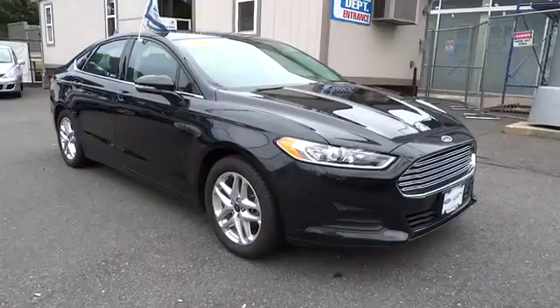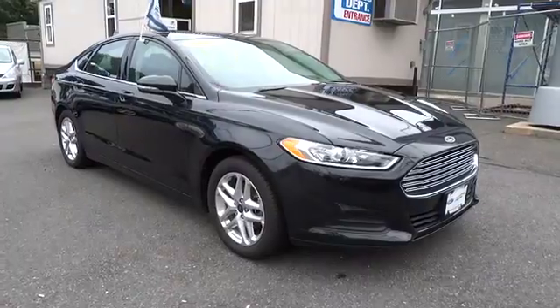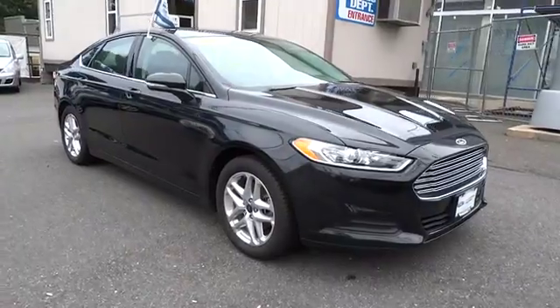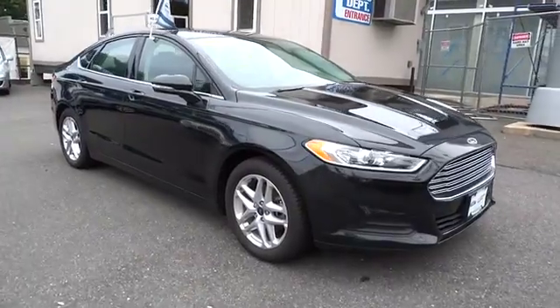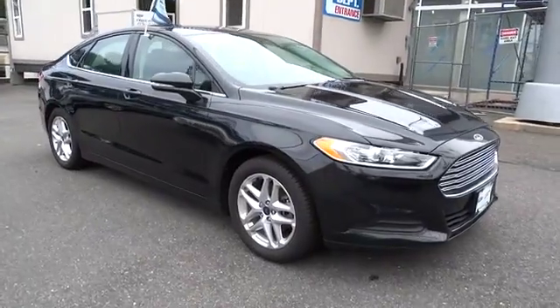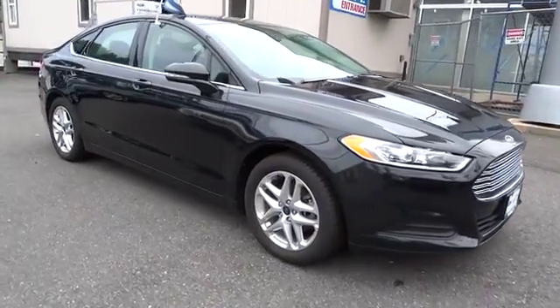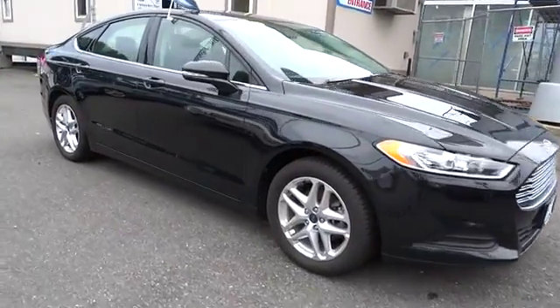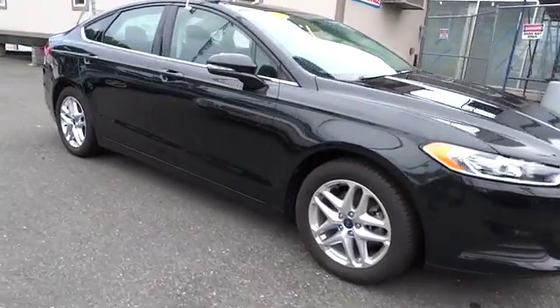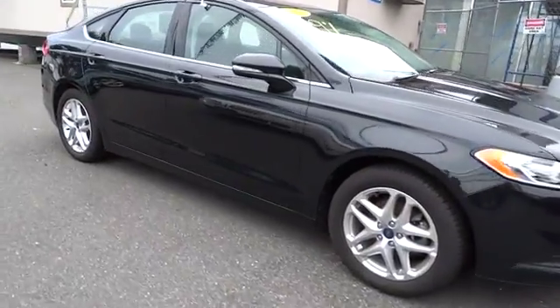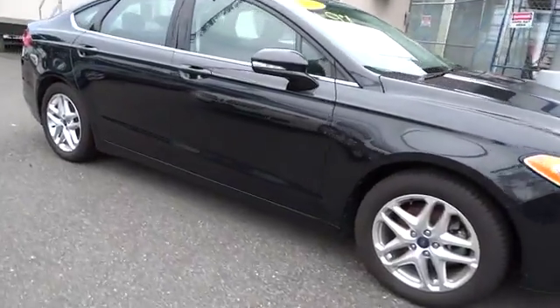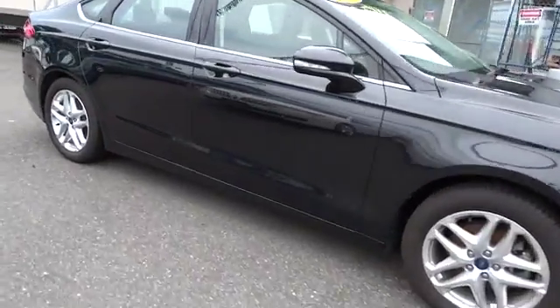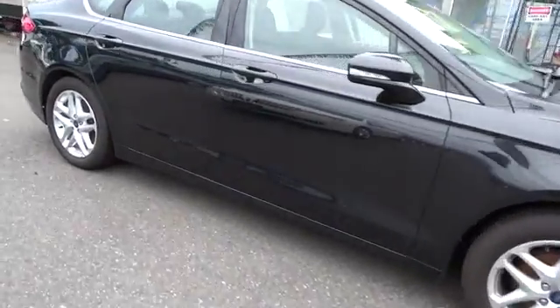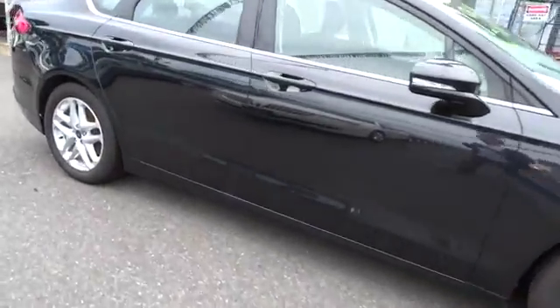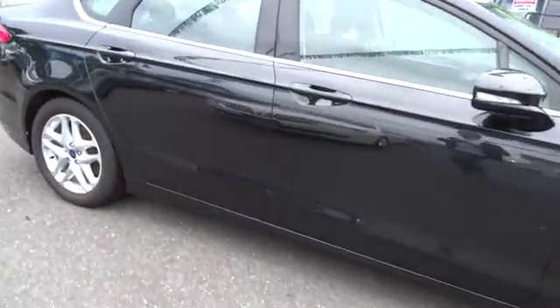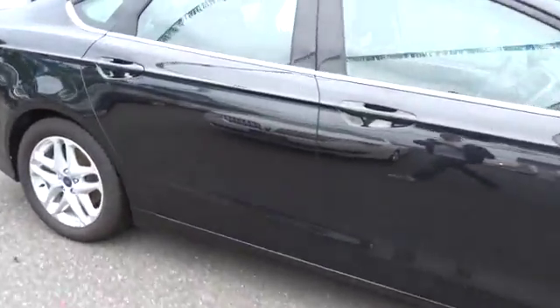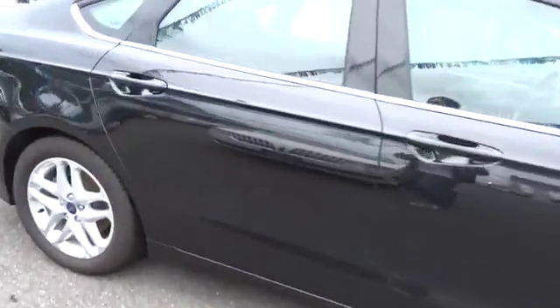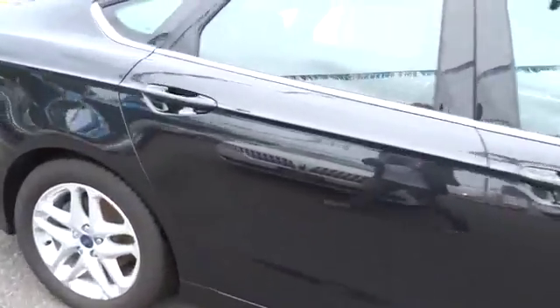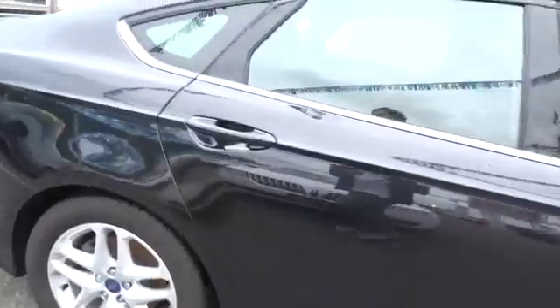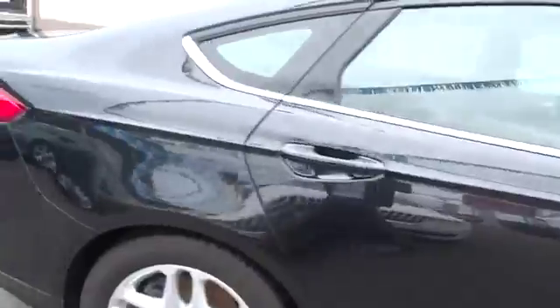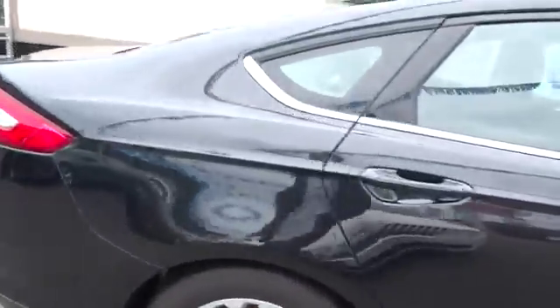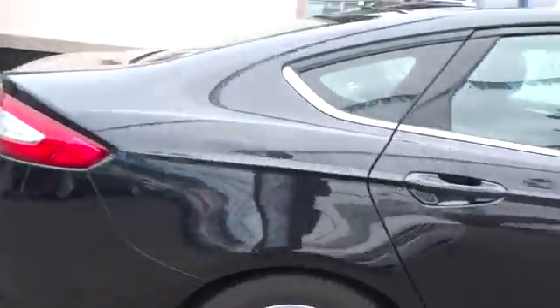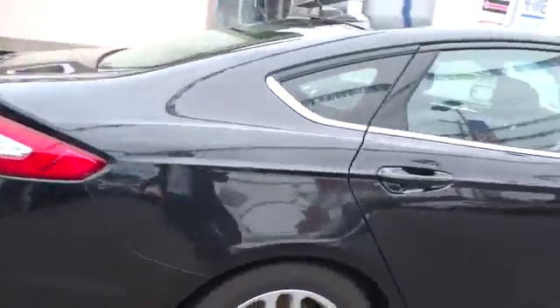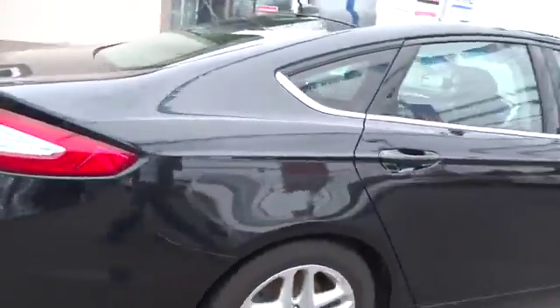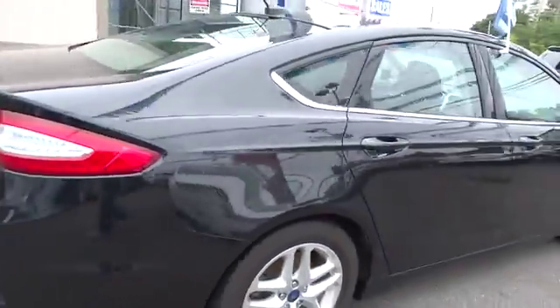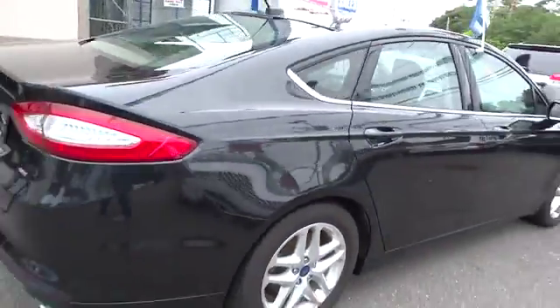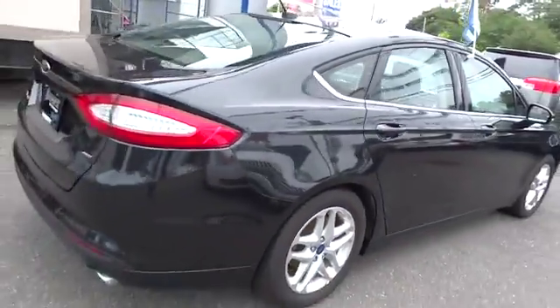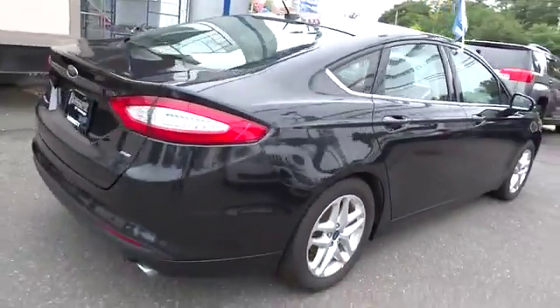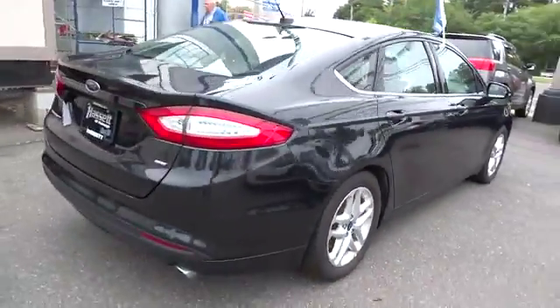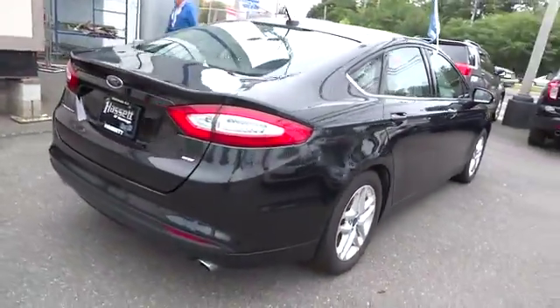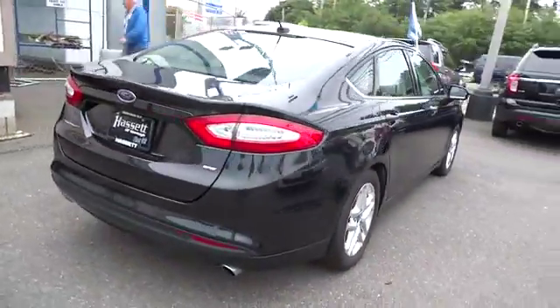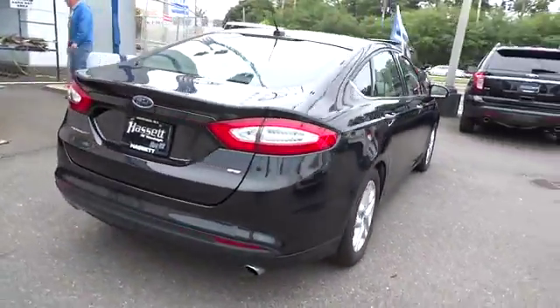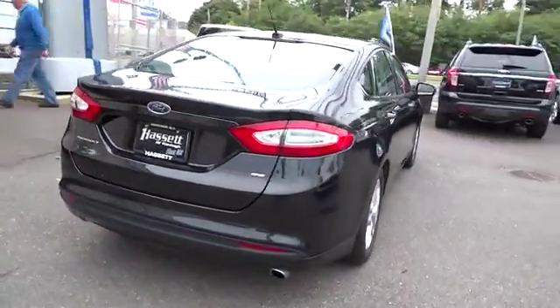The 2013 Fusion. You can have both impressive power and great economy in a Fusion. This vehicle has less than 30,000 miles.